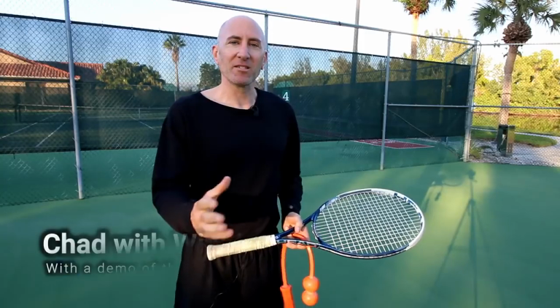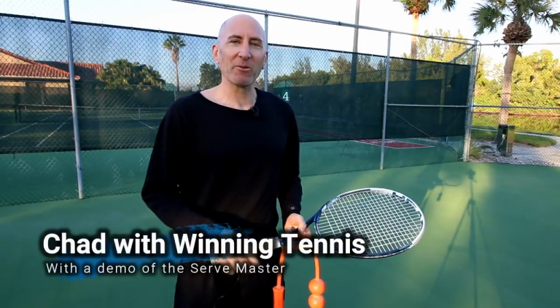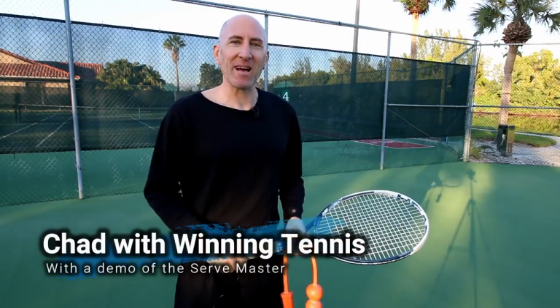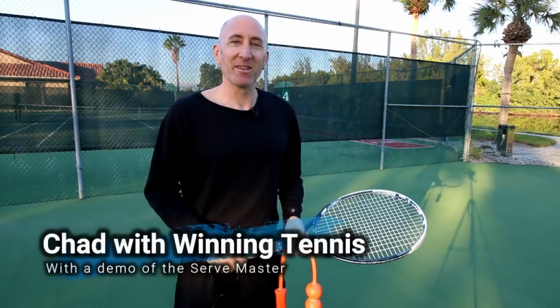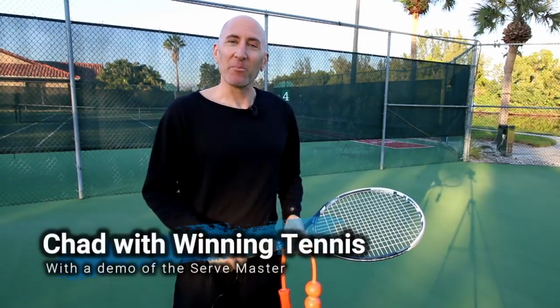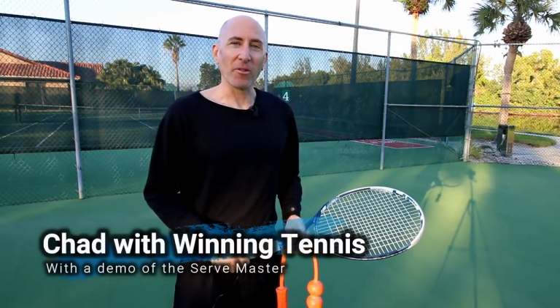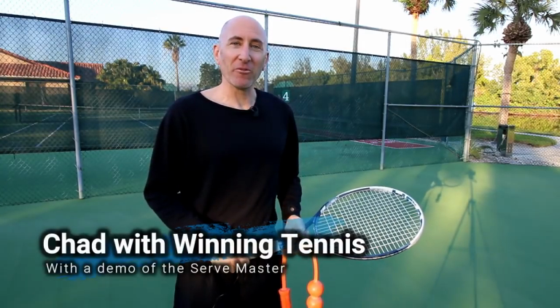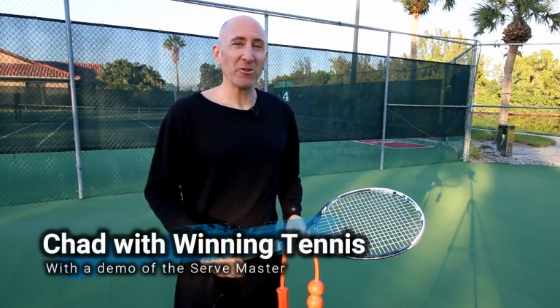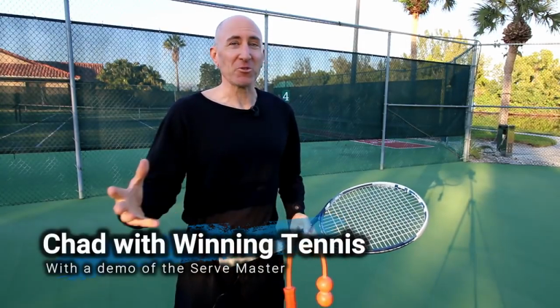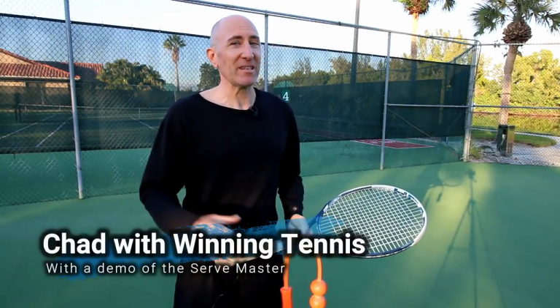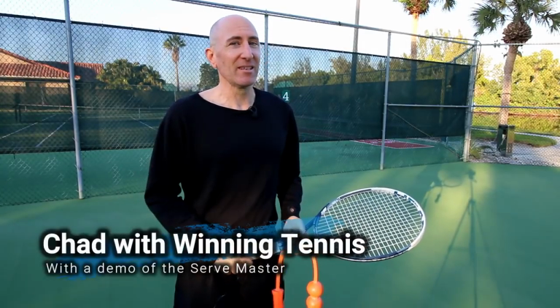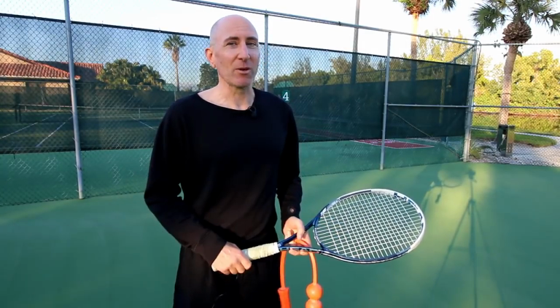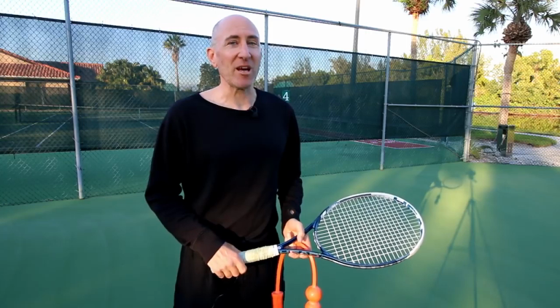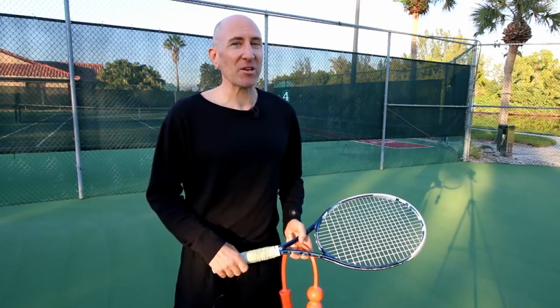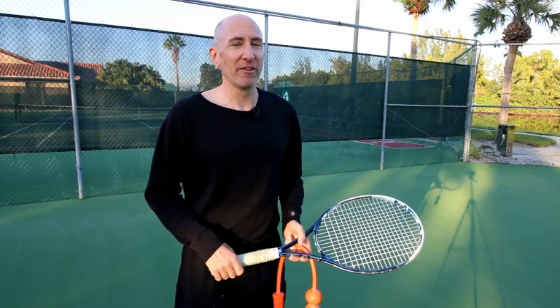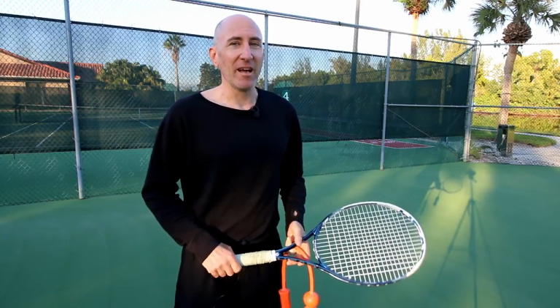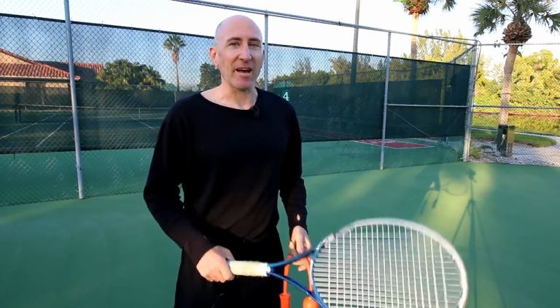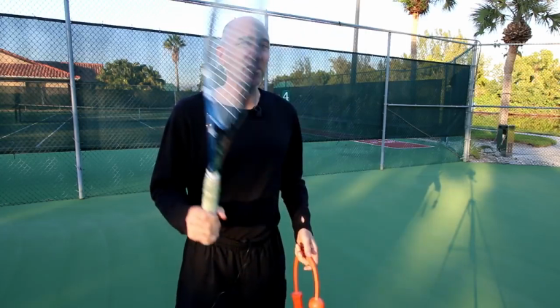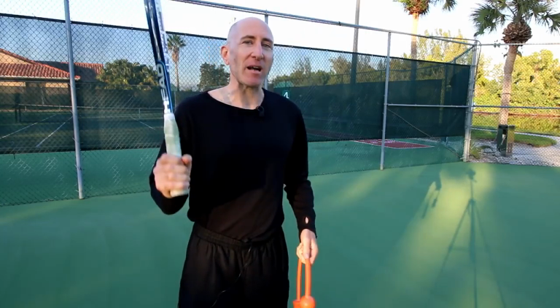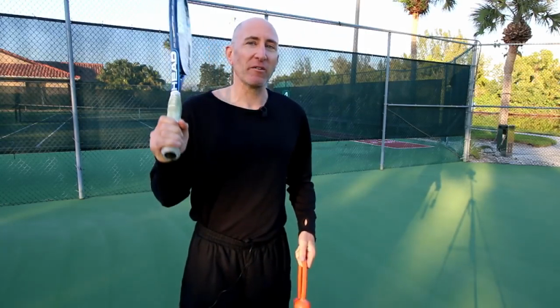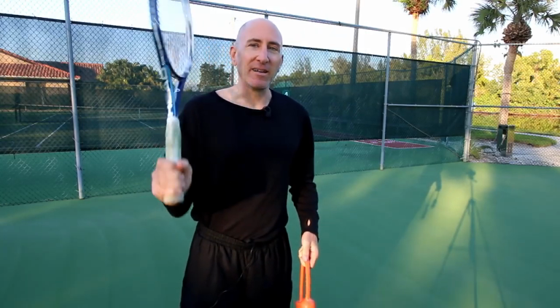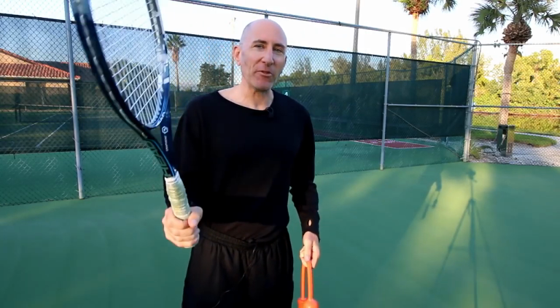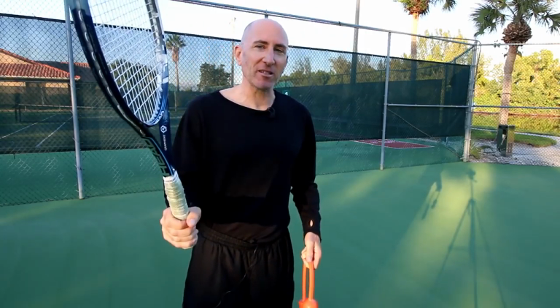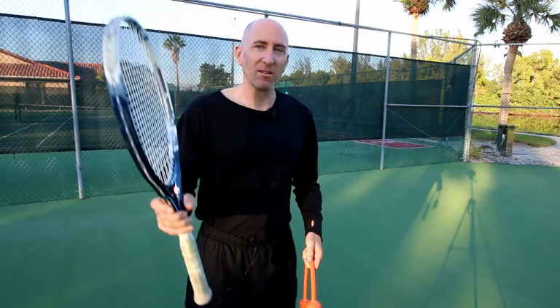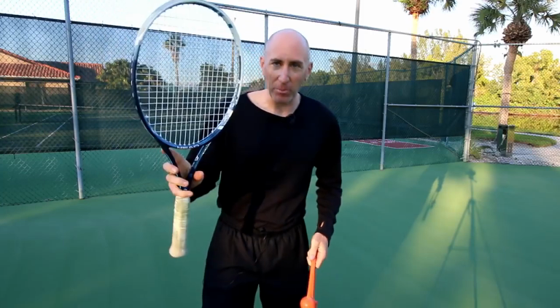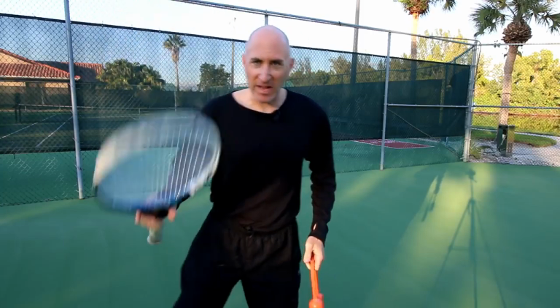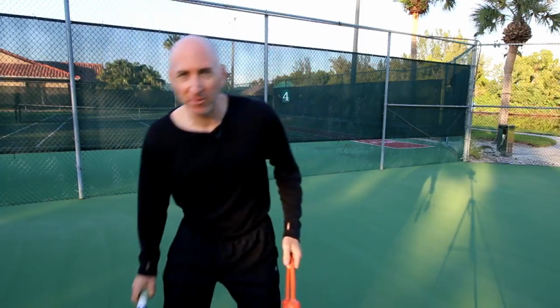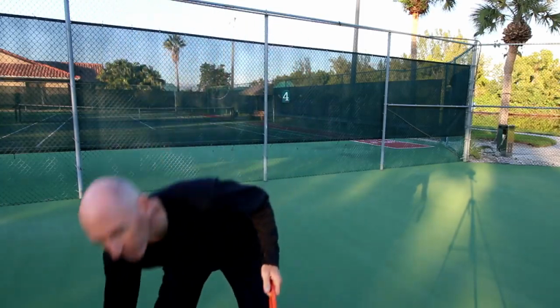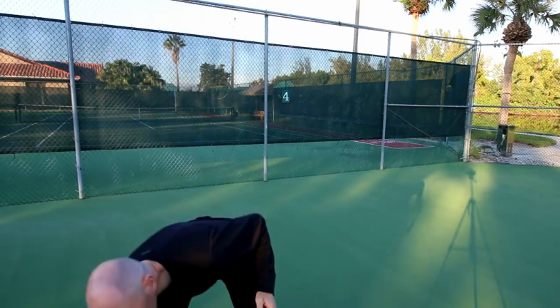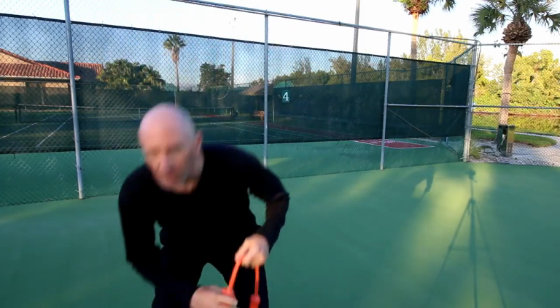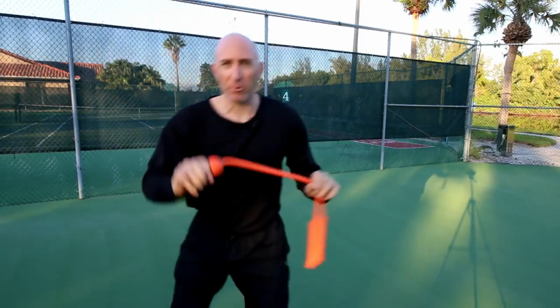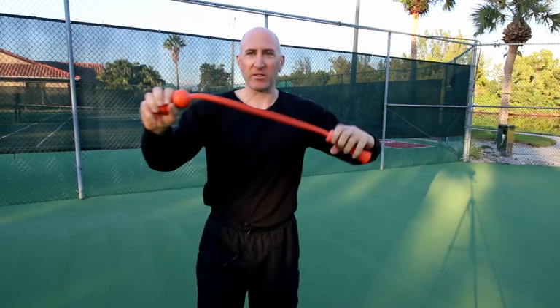Chad here with Winning Tennis. Another video for you in 2018. This one's going to be on the serve, and I'm going to be teaching you how to serve — not with this, so I'm going to put this down — but with this.